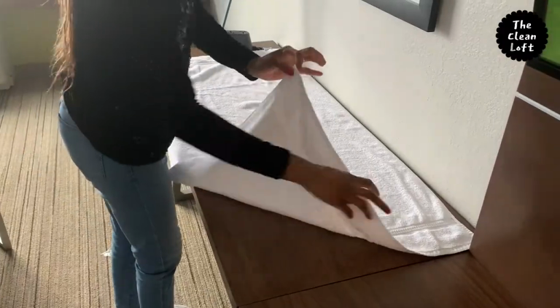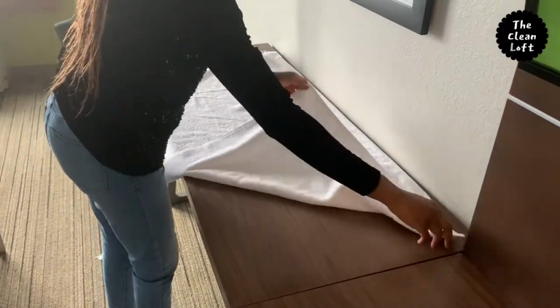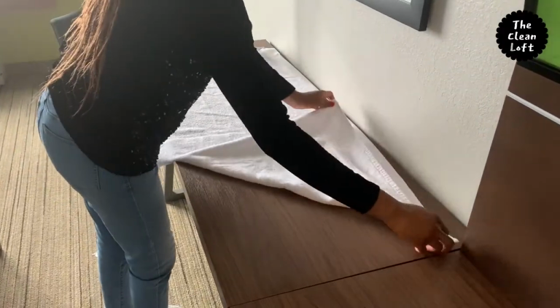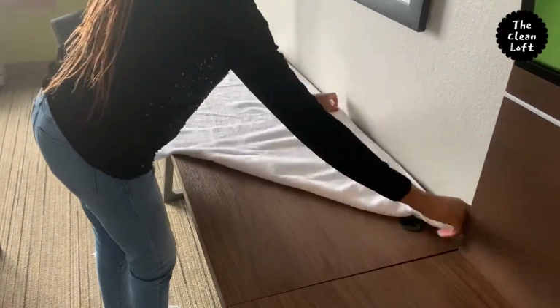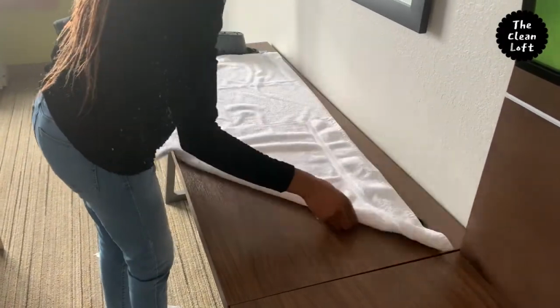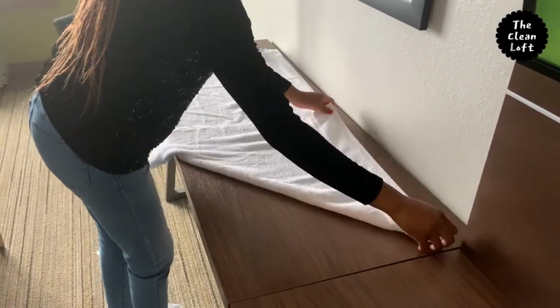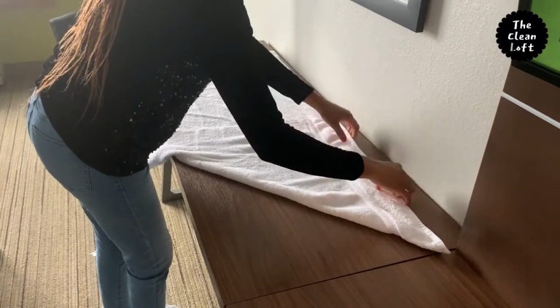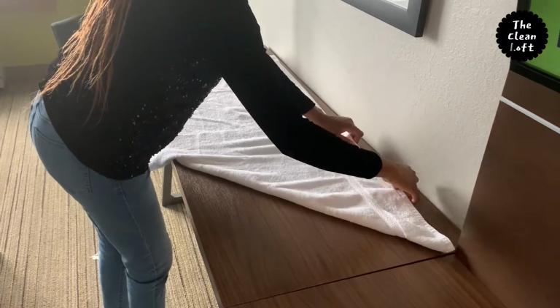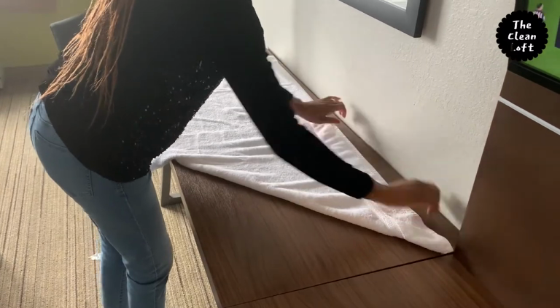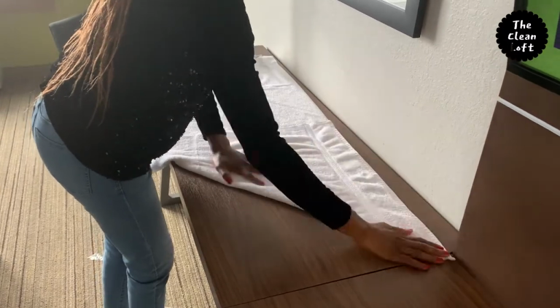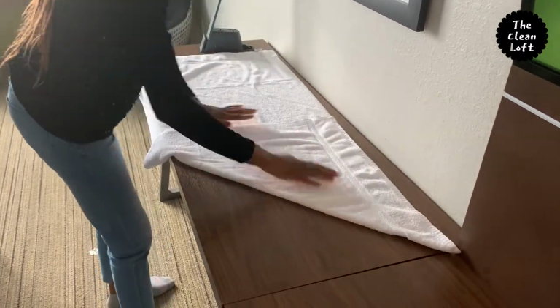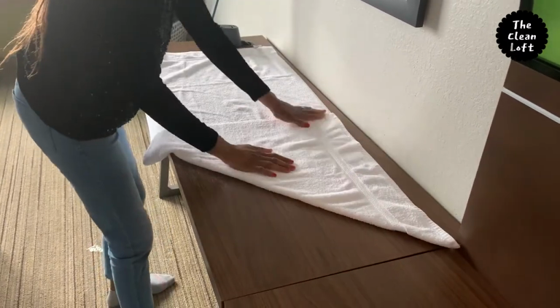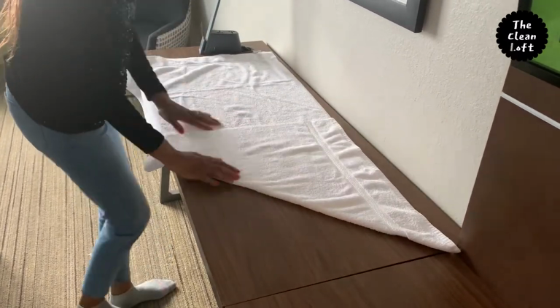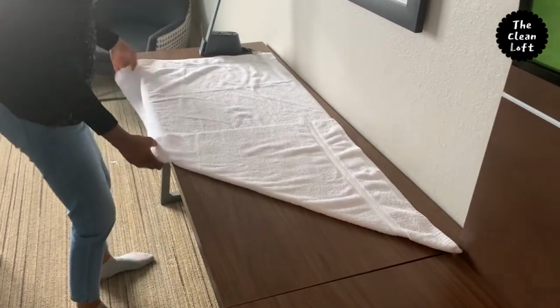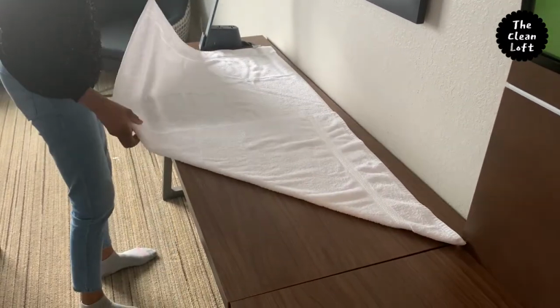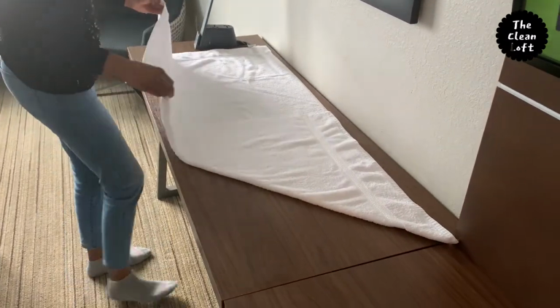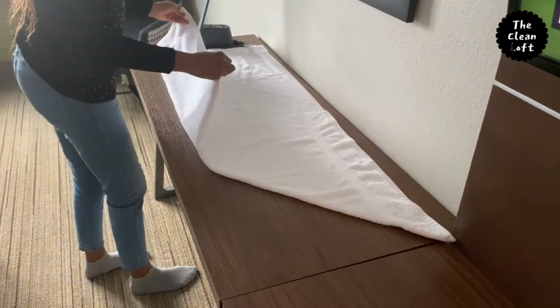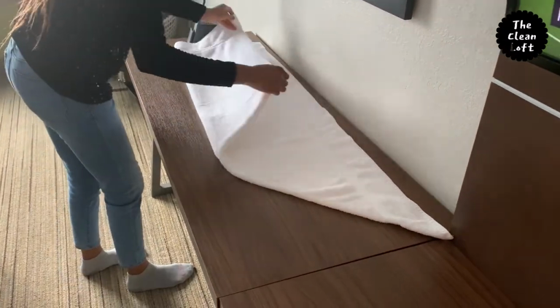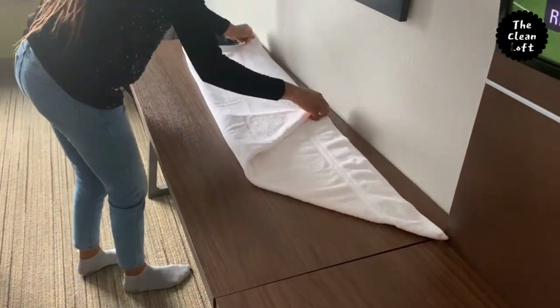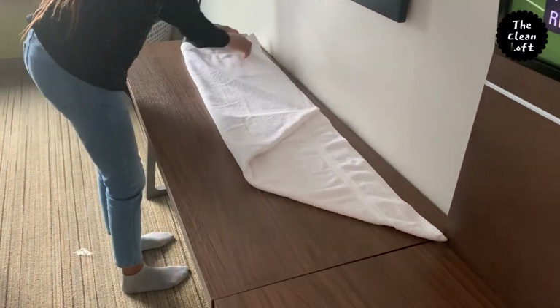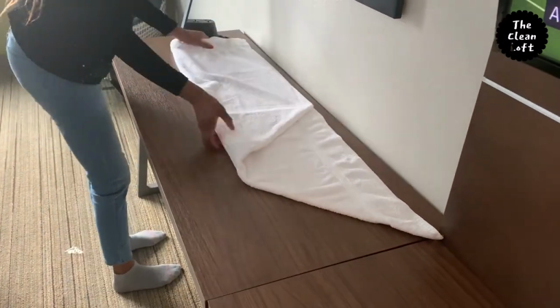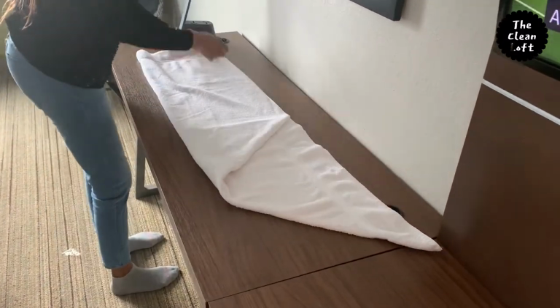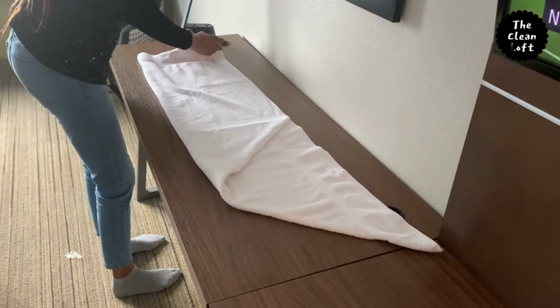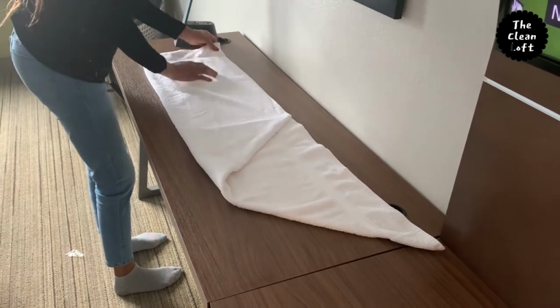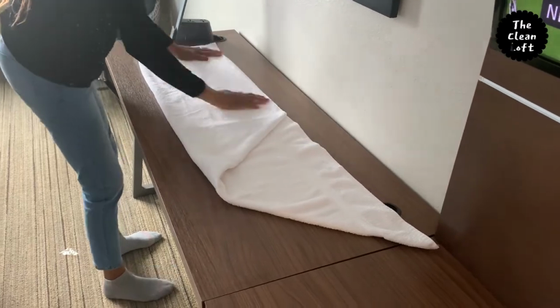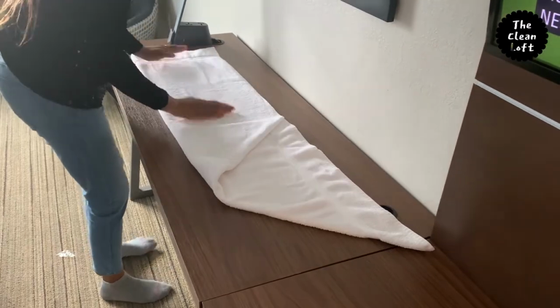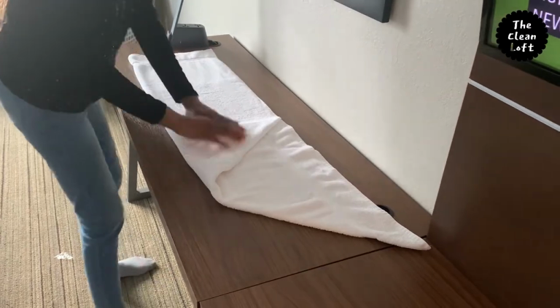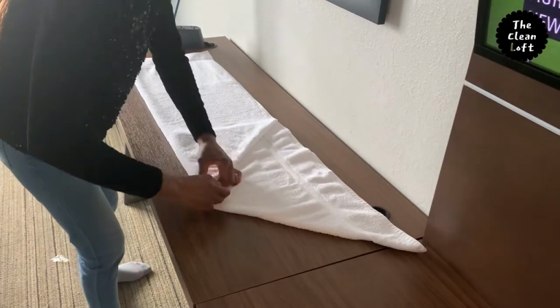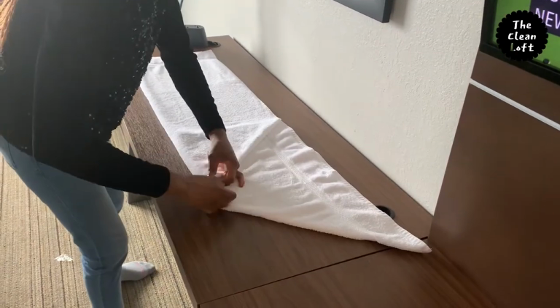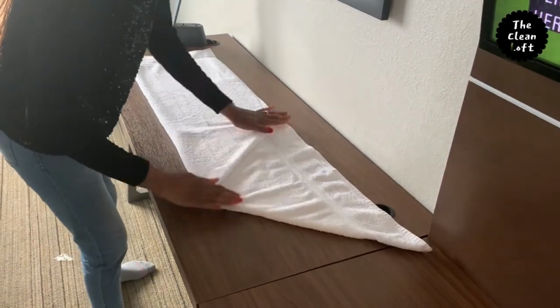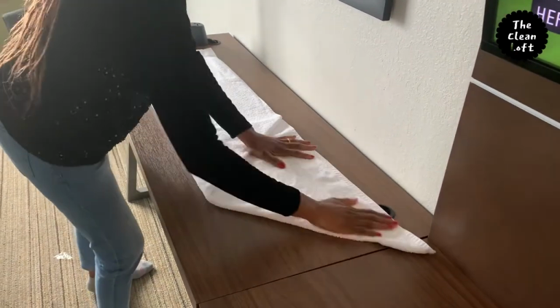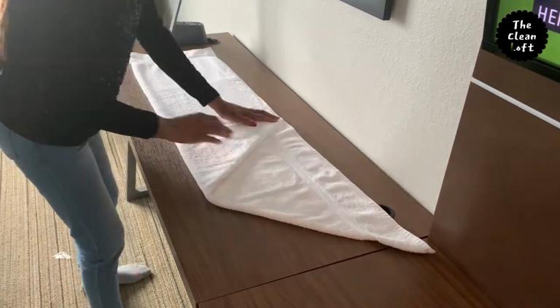For the bath towel, you follow the same instructions as the hand towel. Take the towel and repeat the same steps.